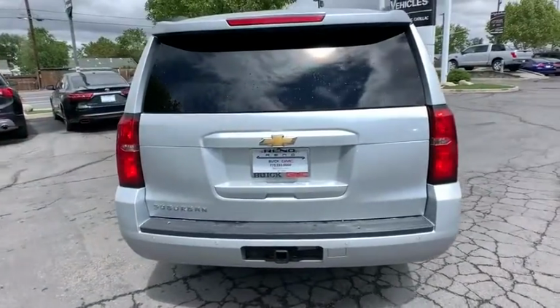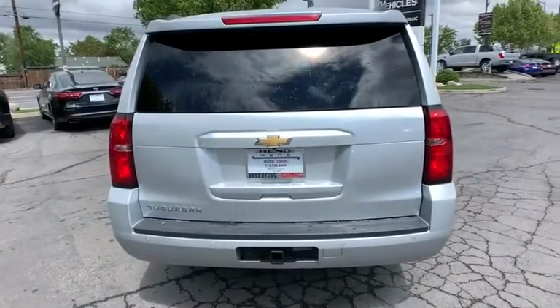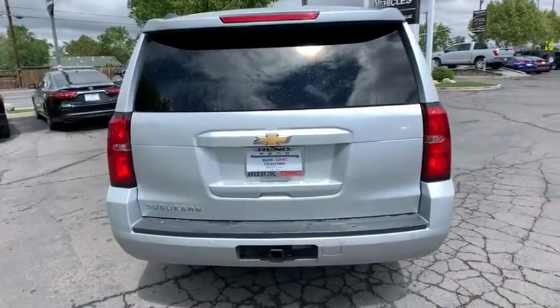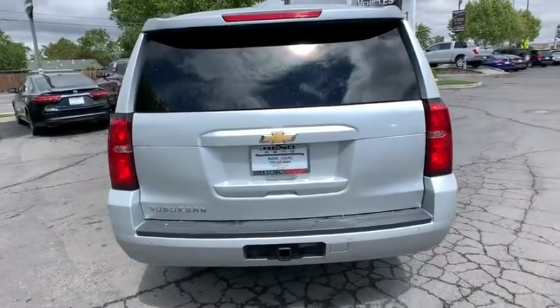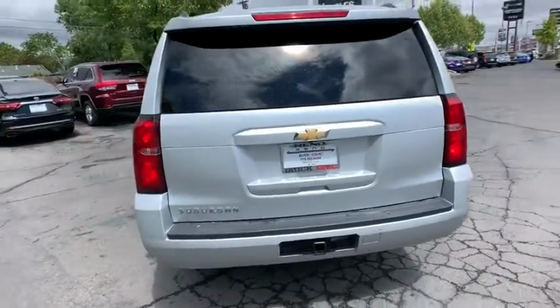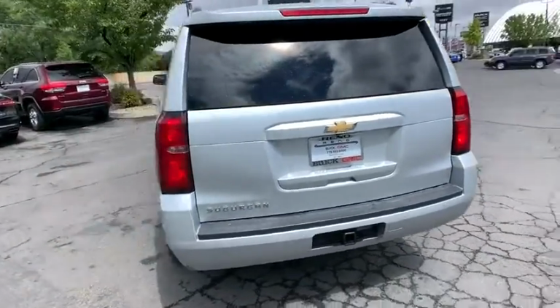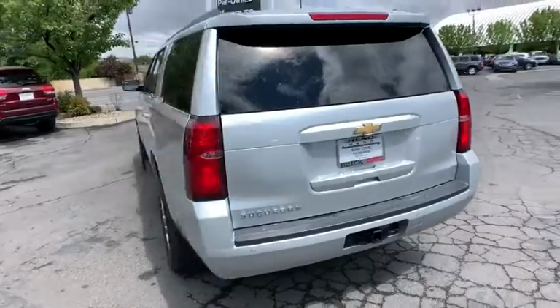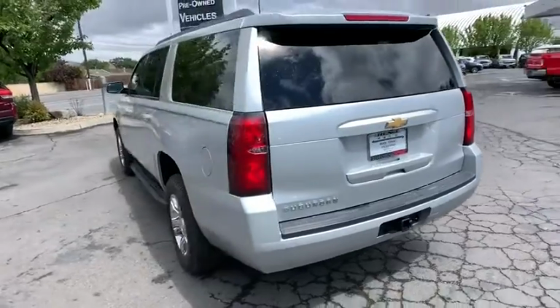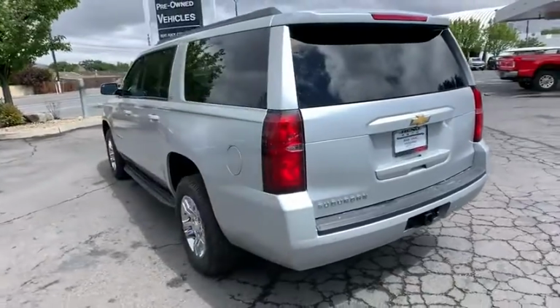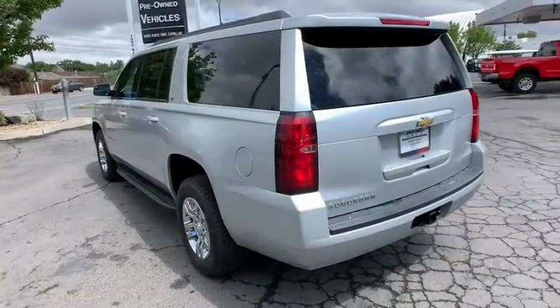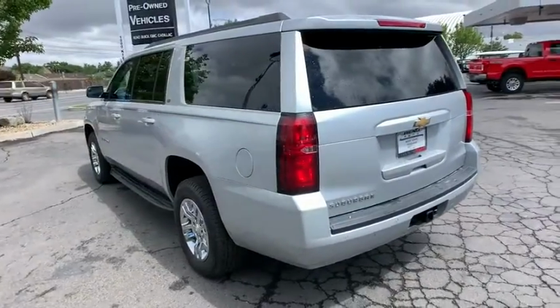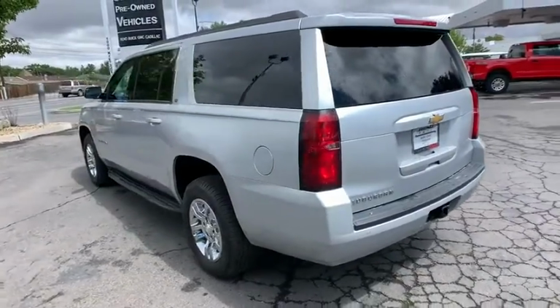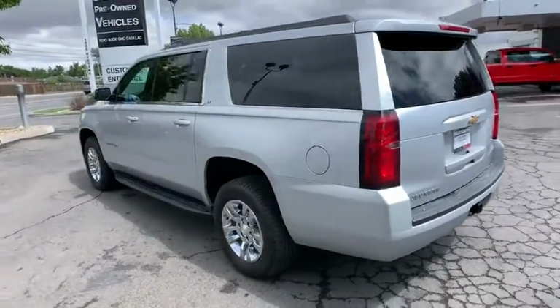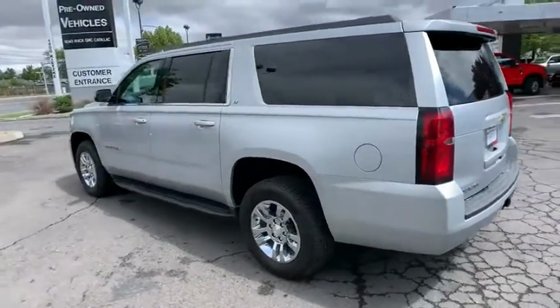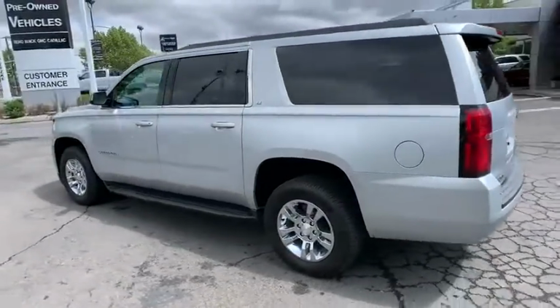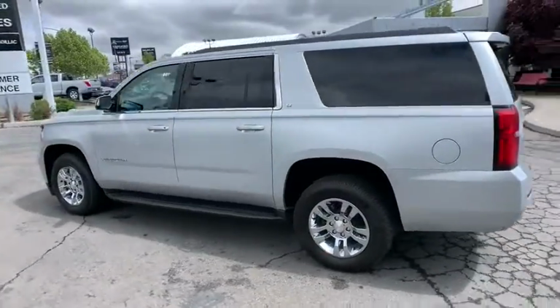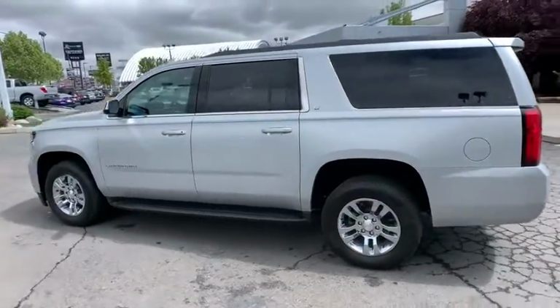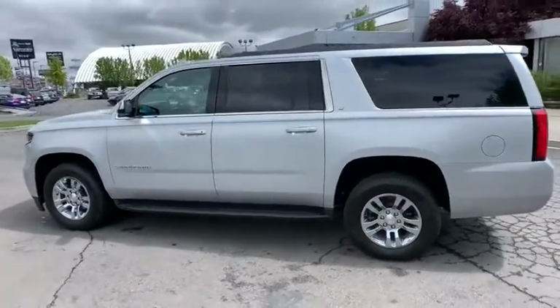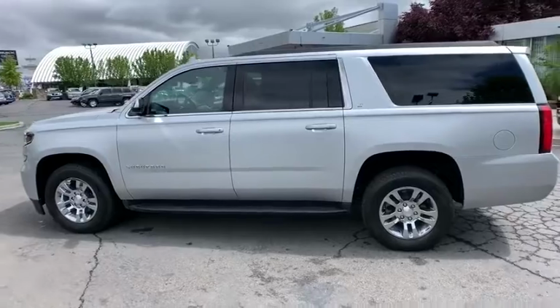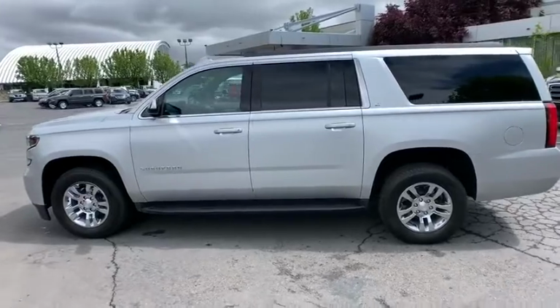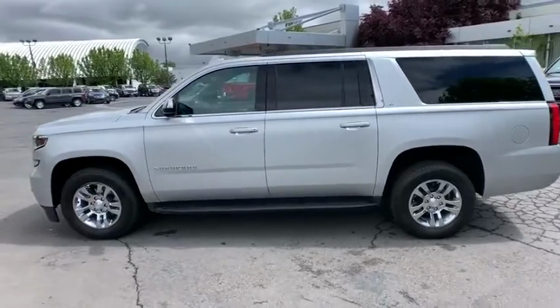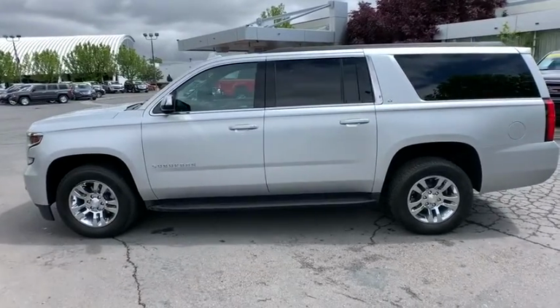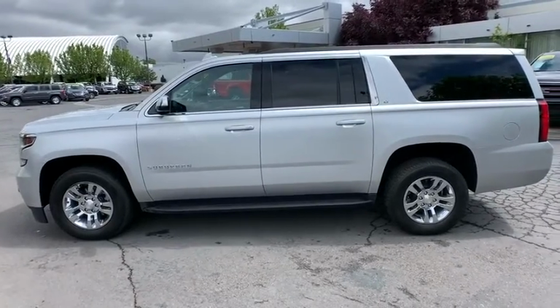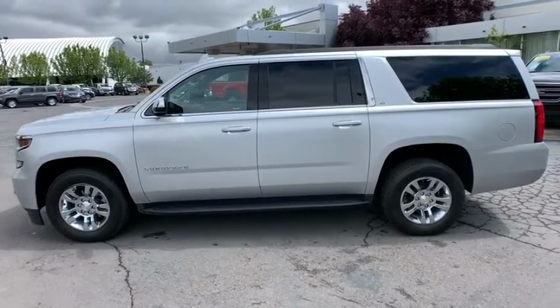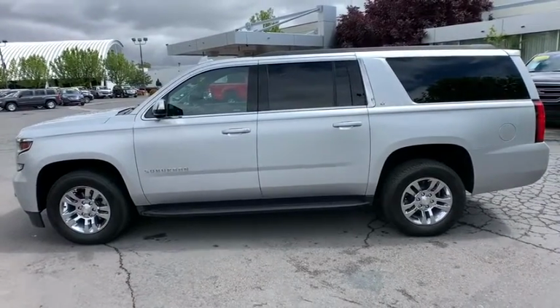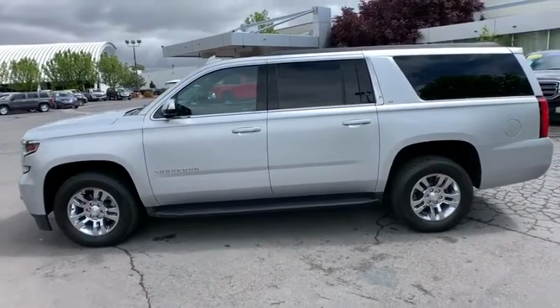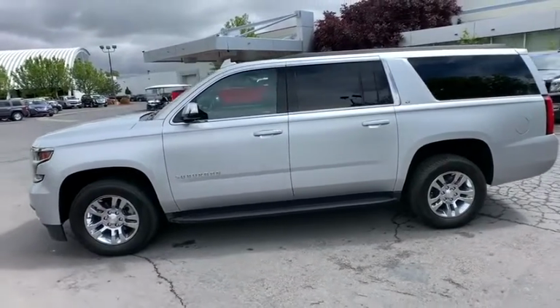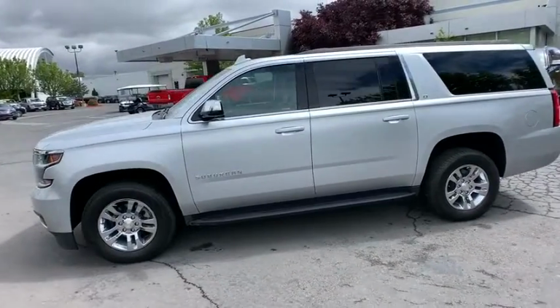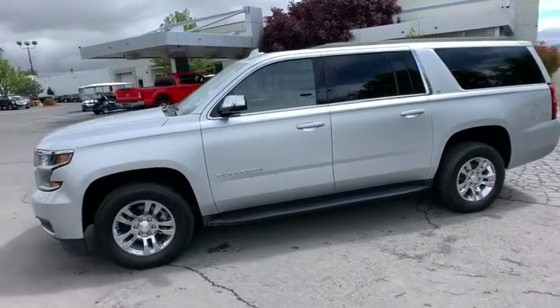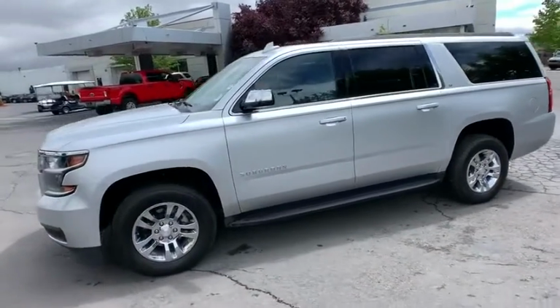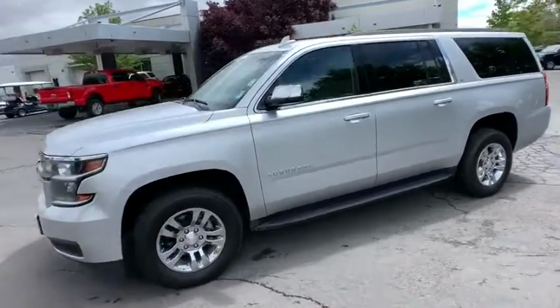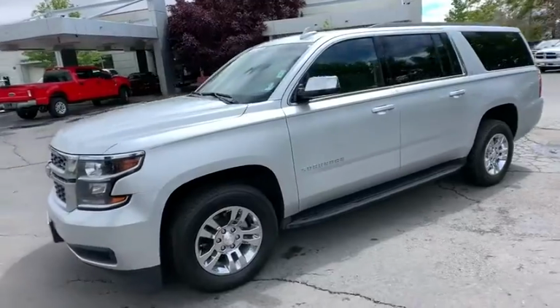Here are some of this vehicle's great options: stability control, steering wheel audio controls, anti-lock braking system, lane departure warning, traction control, keyless entry, power passenger seat, and remote engine start.